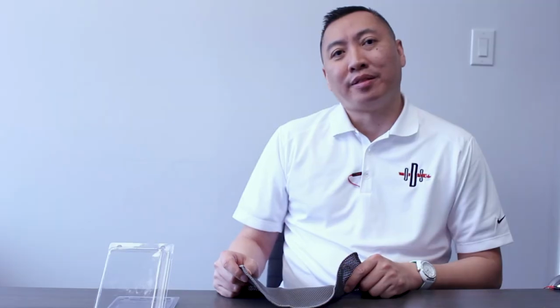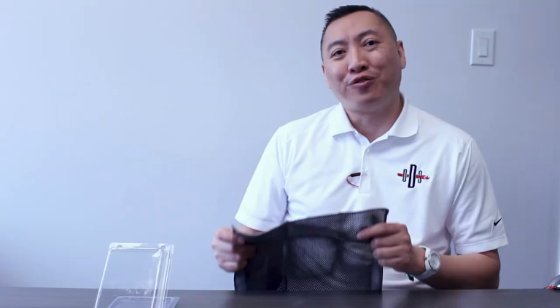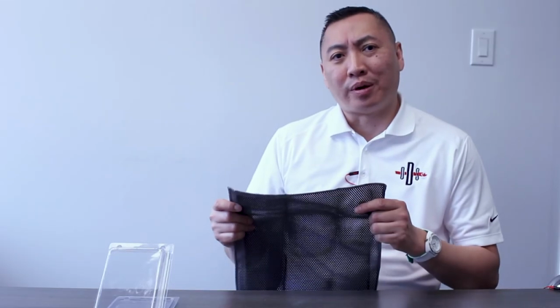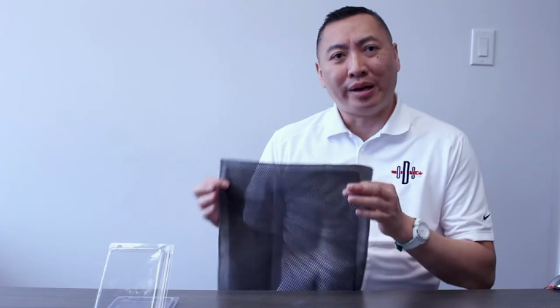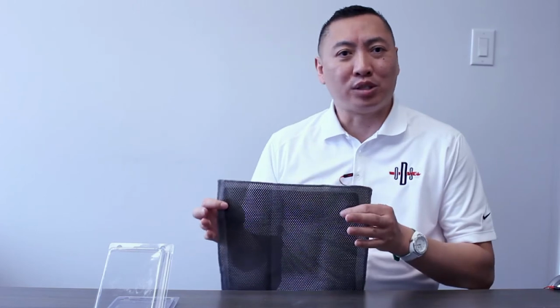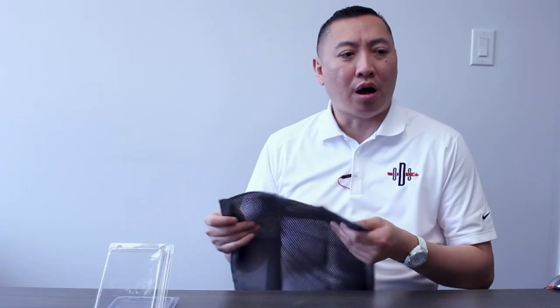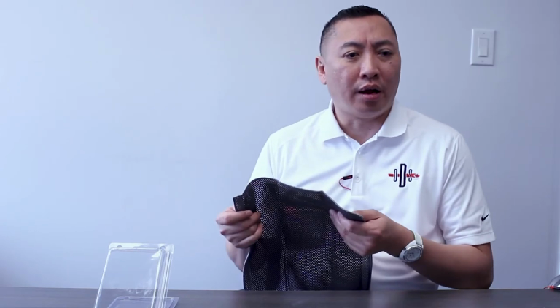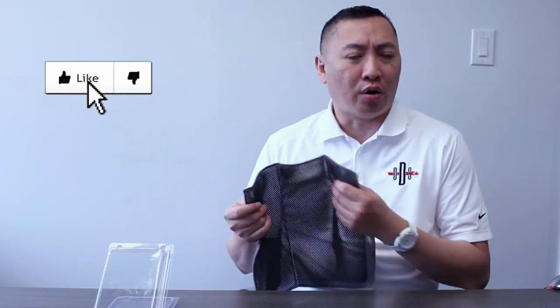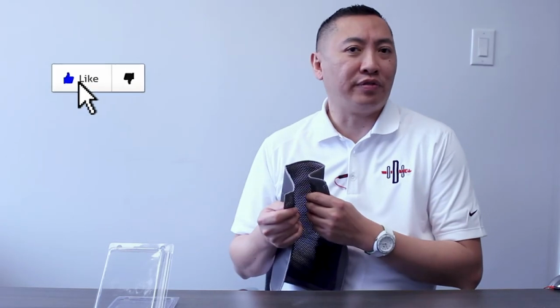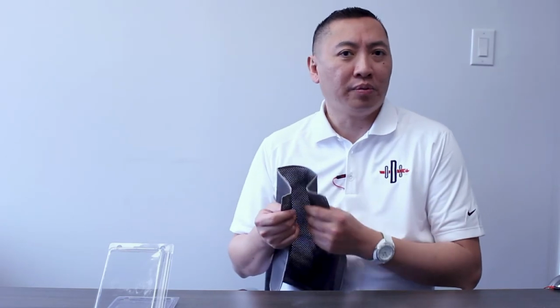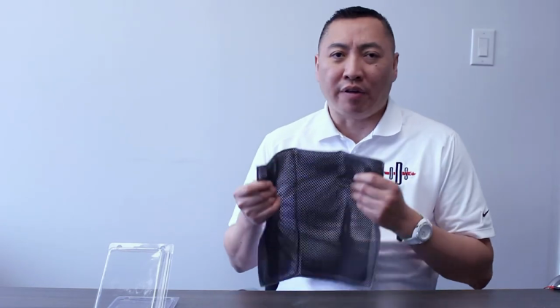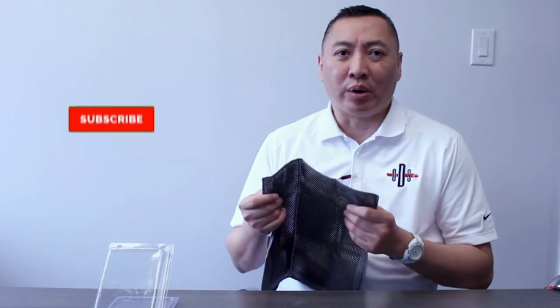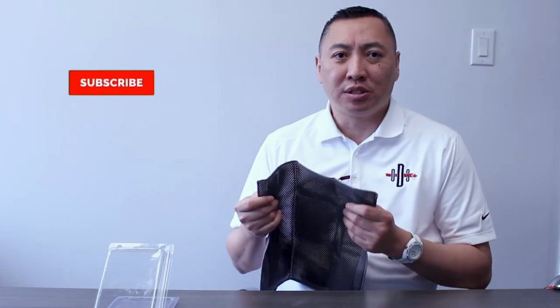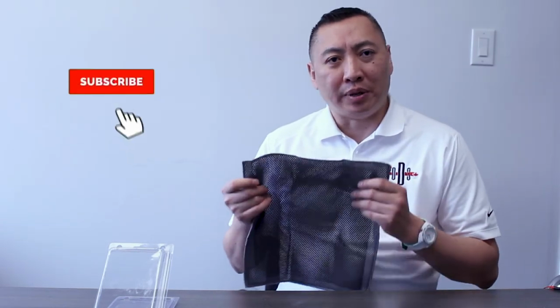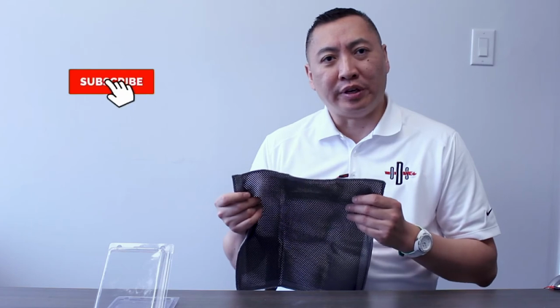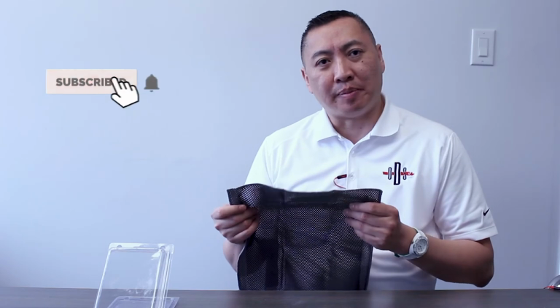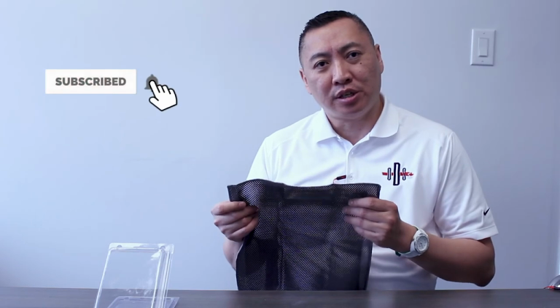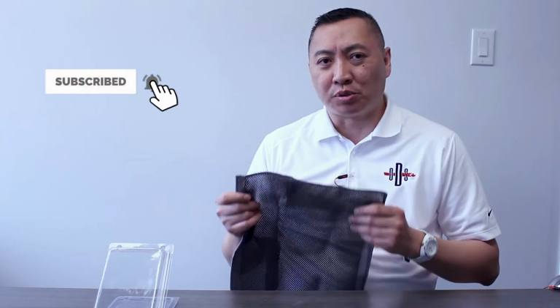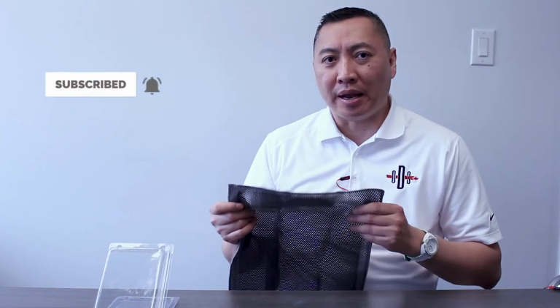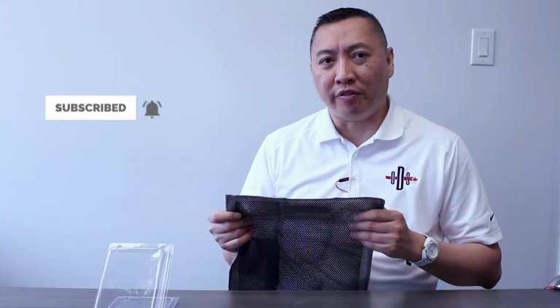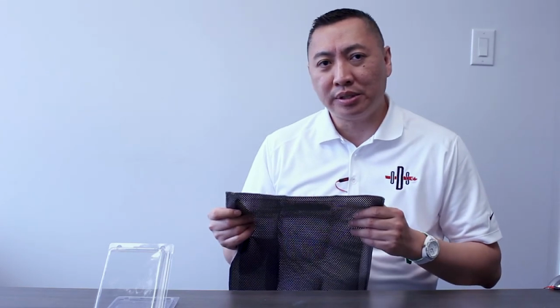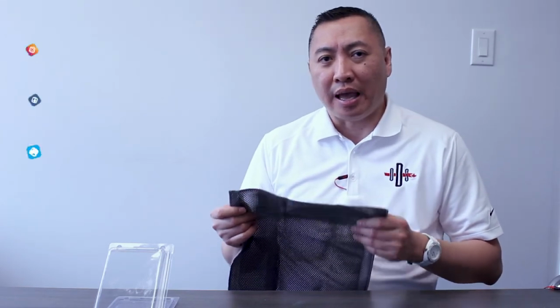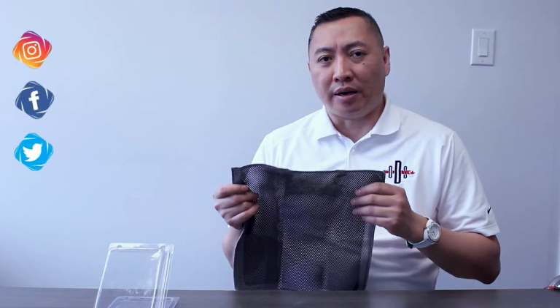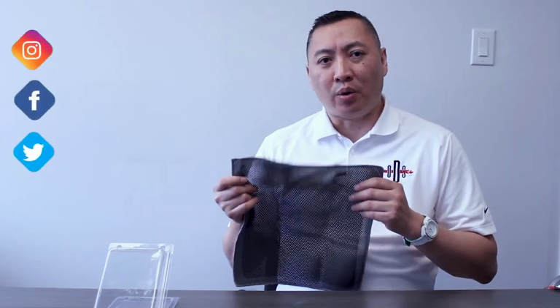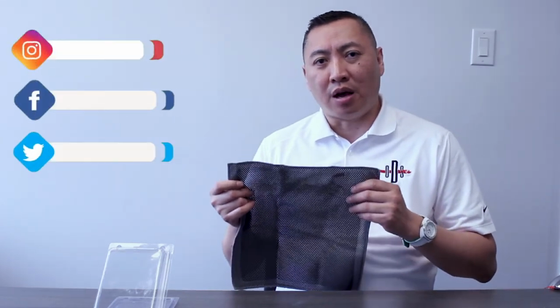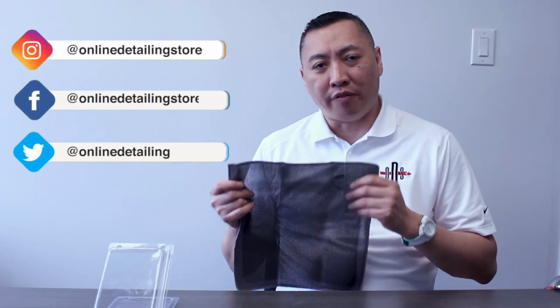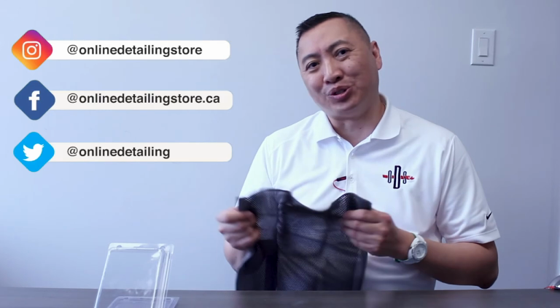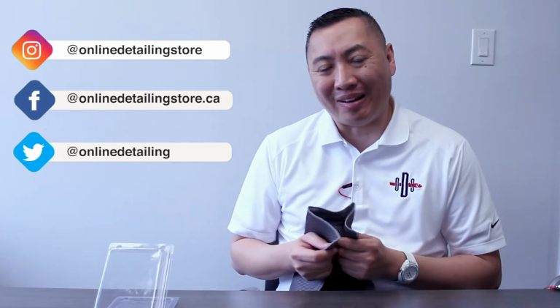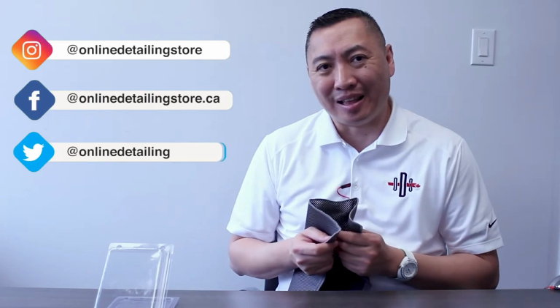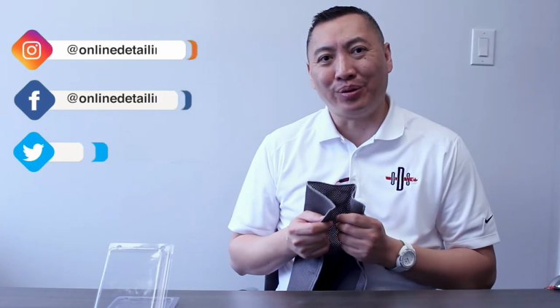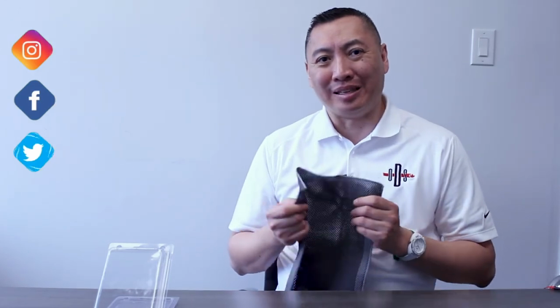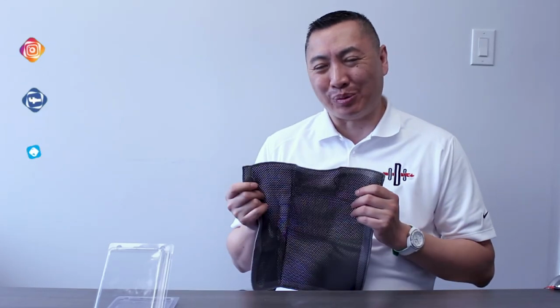Thank you for joining us this week on our ODS video. If you have any questions, please feel free to send us a message, subscribe and like our videos, and follow us on our various social media outlets. Thank you and see you next week.